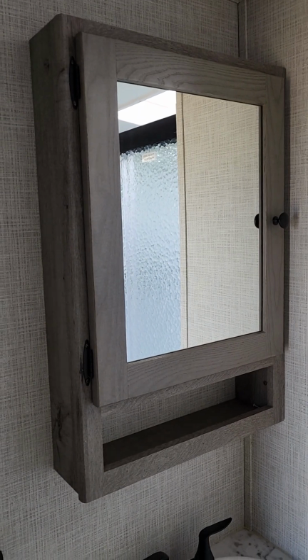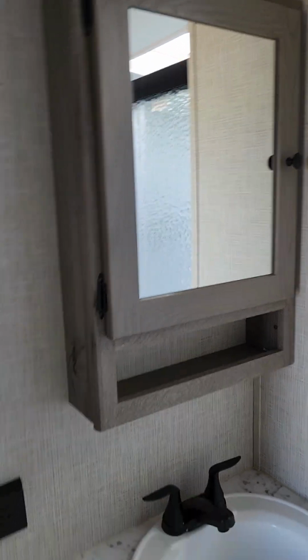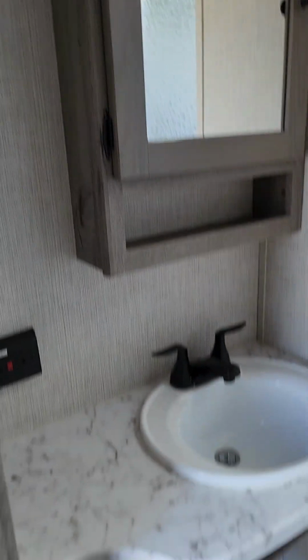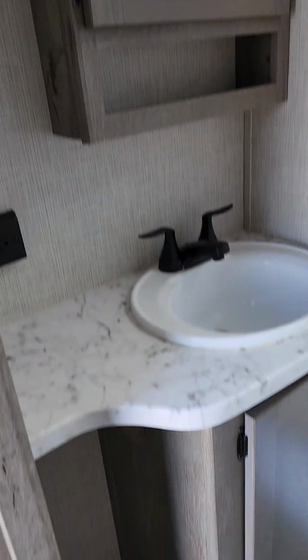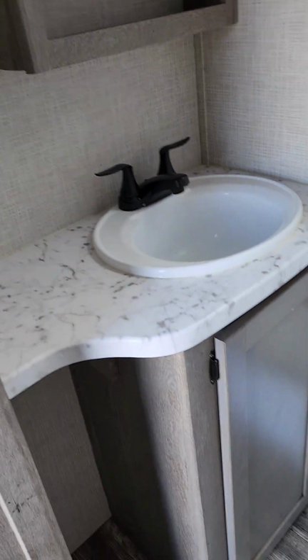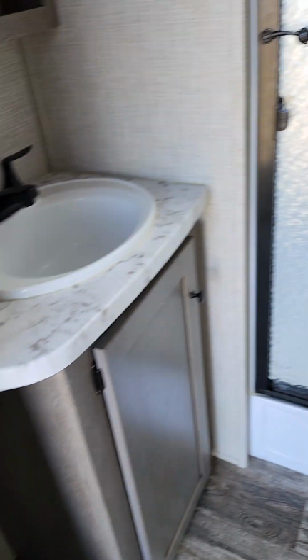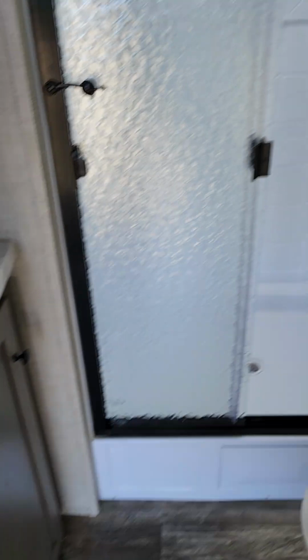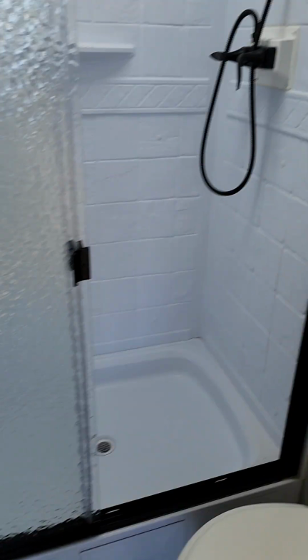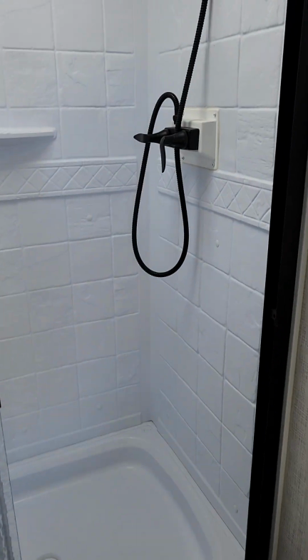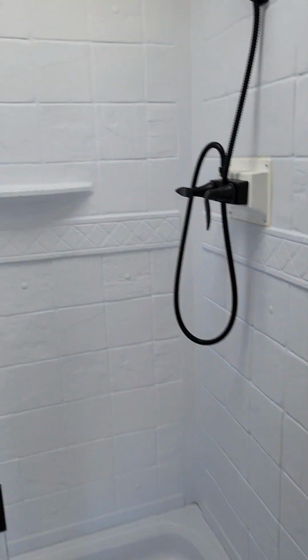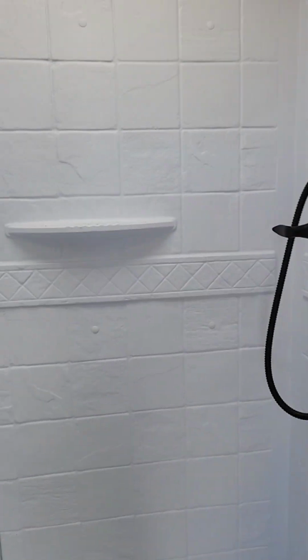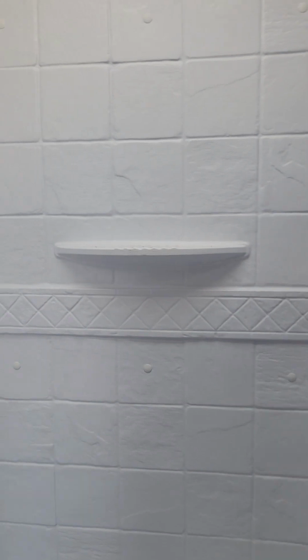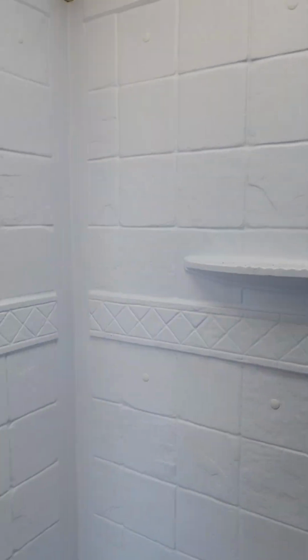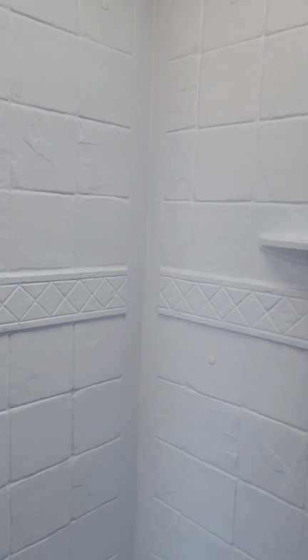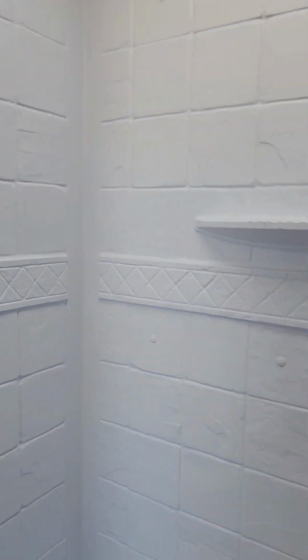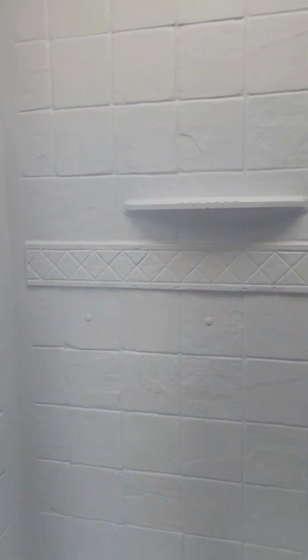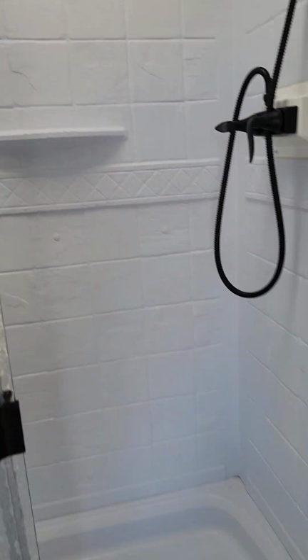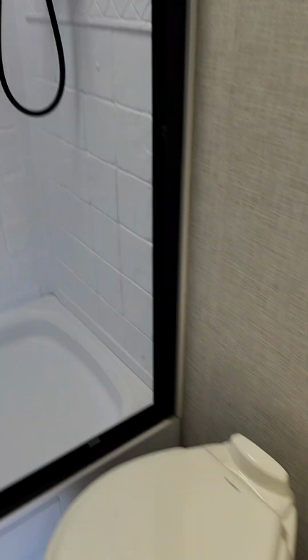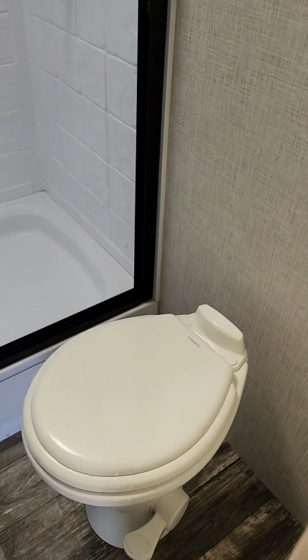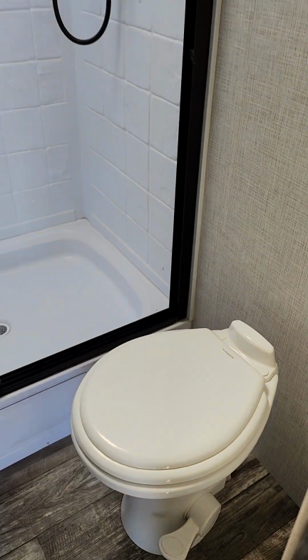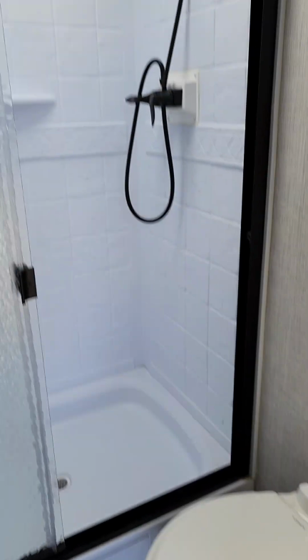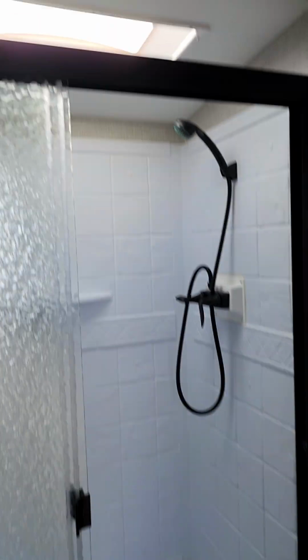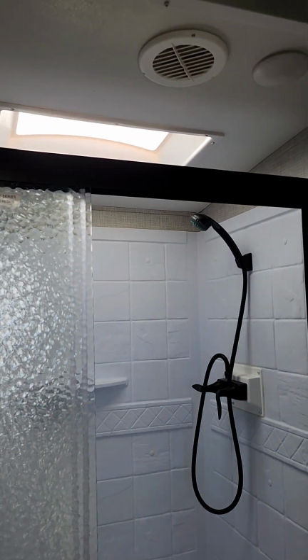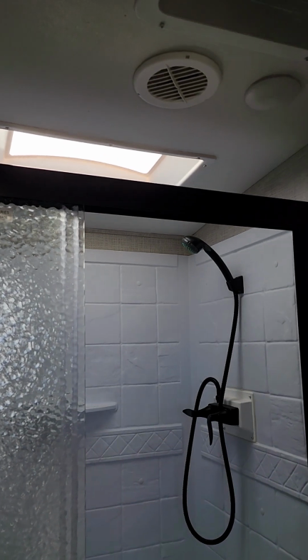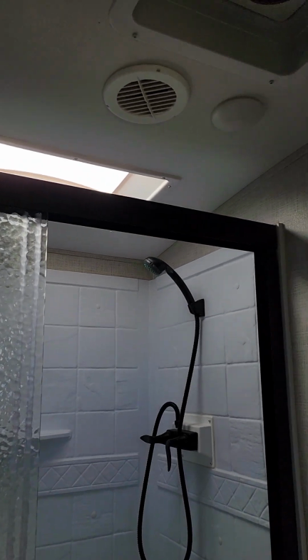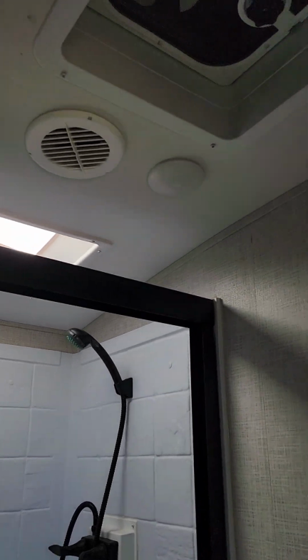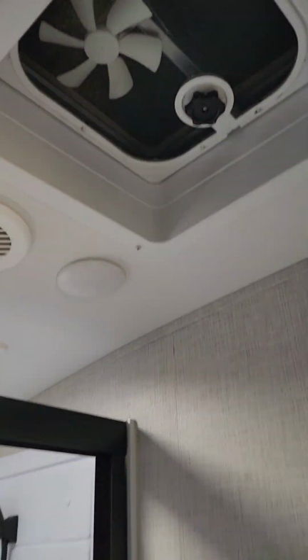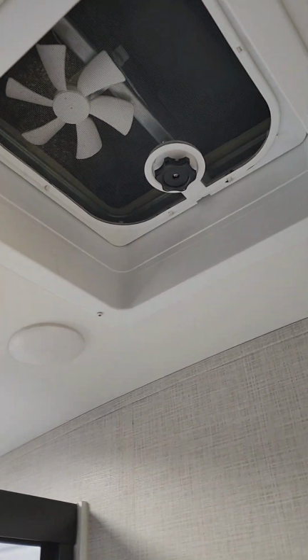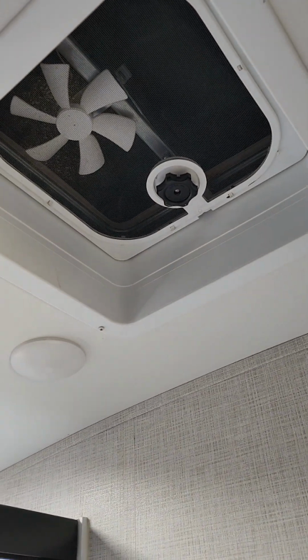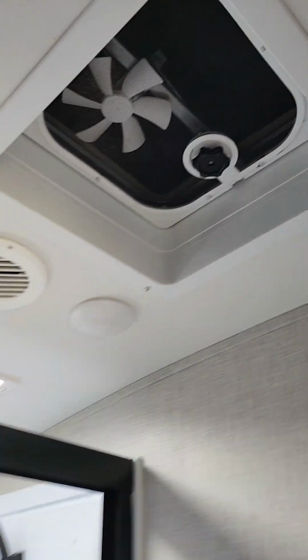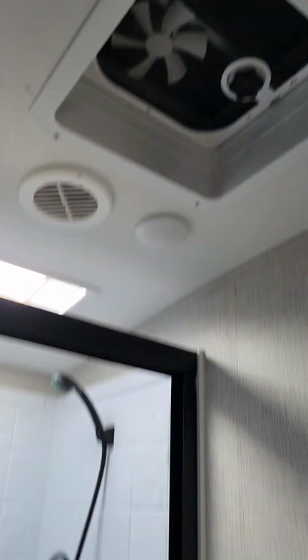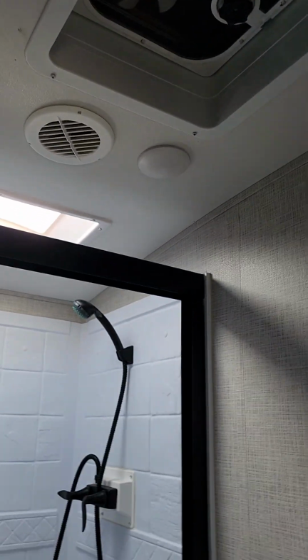You have your medicine cabinet, vanity sink, and a nice big shower in this unit. You also have a porcelain toilet, a skylight for a little more light, and it does have the max air covers already on this unit too.